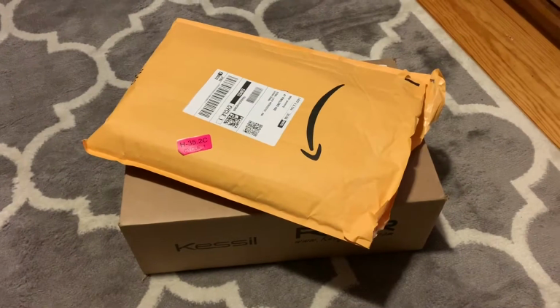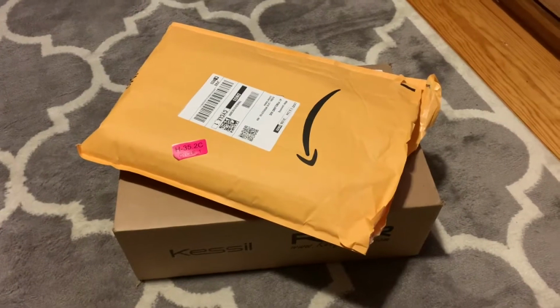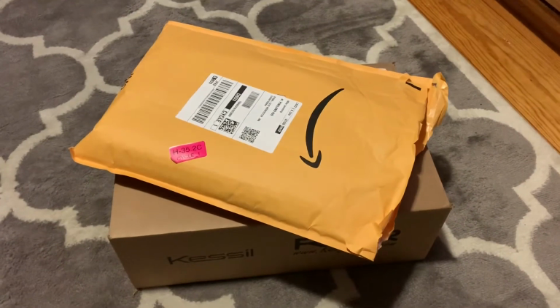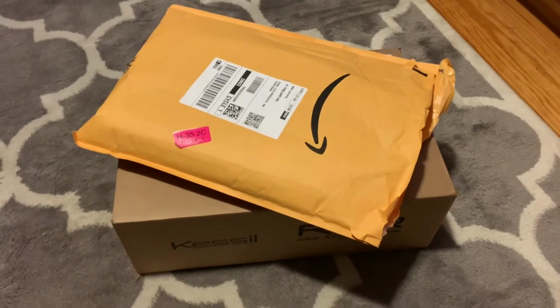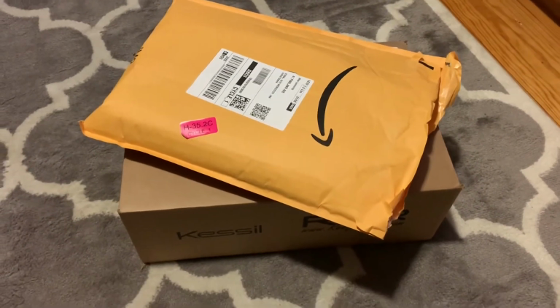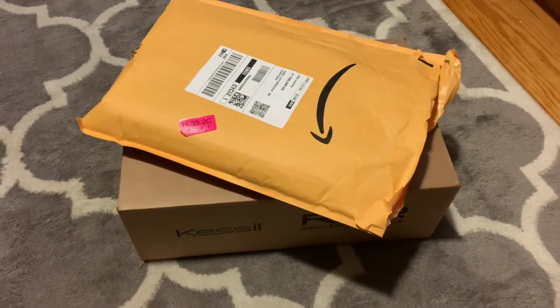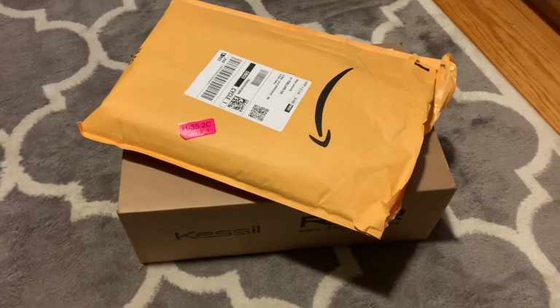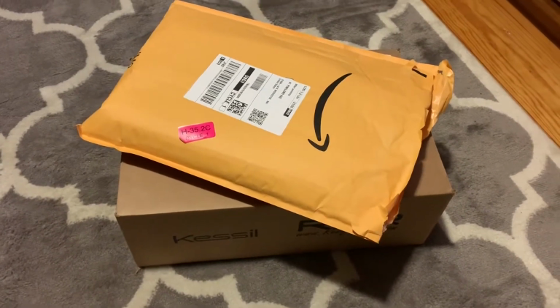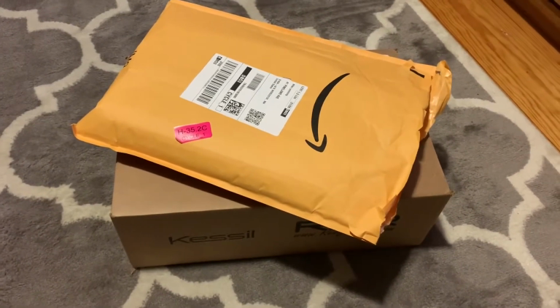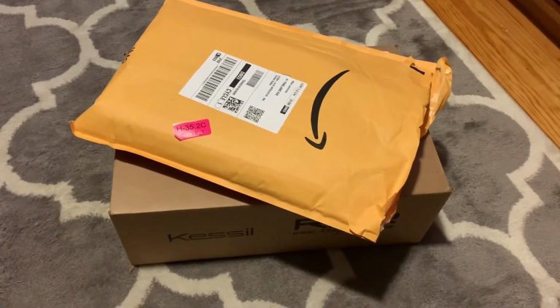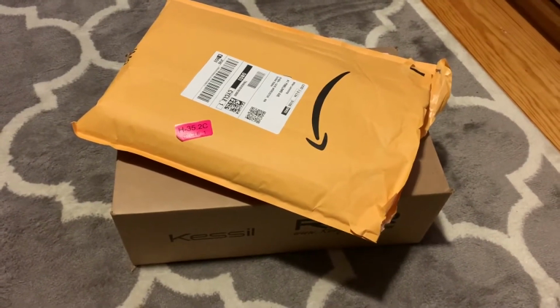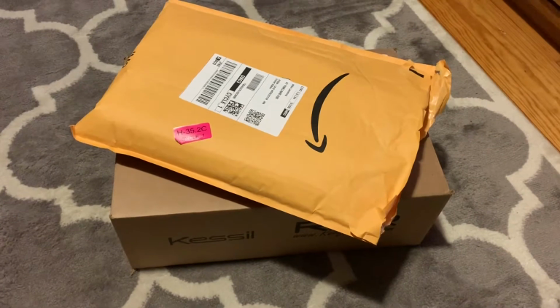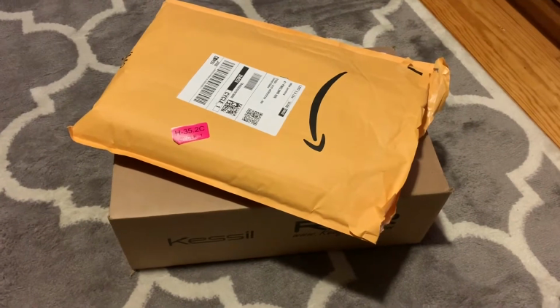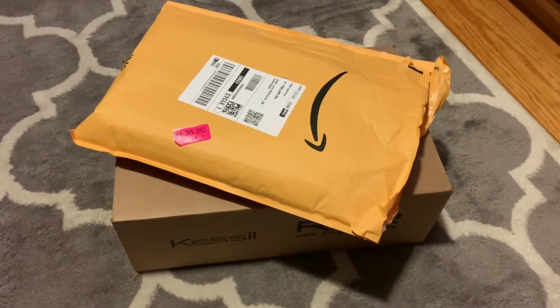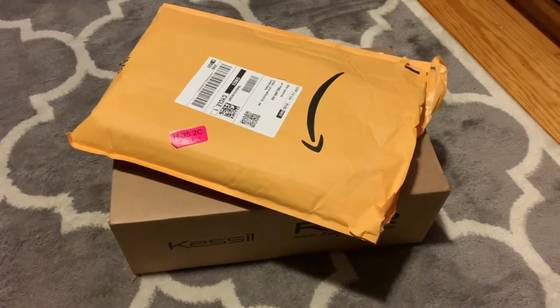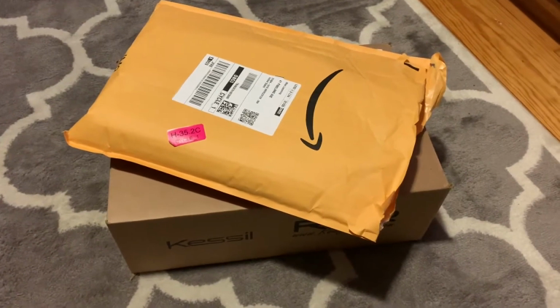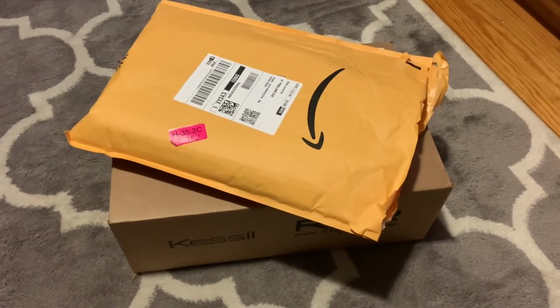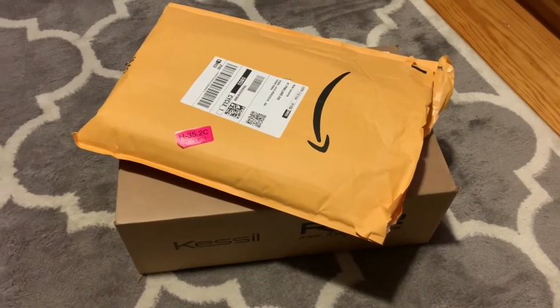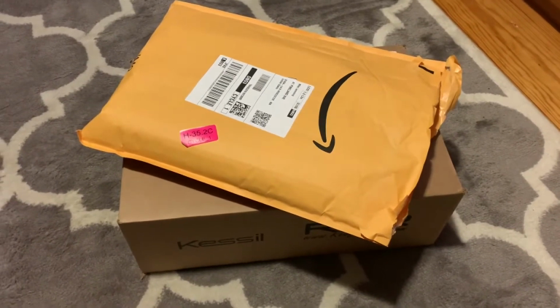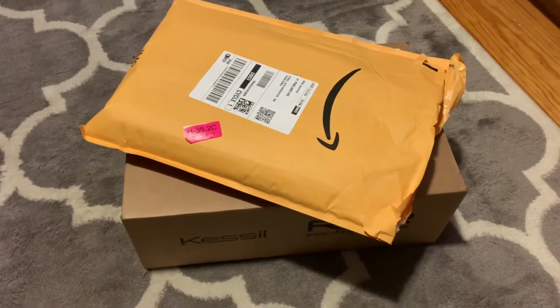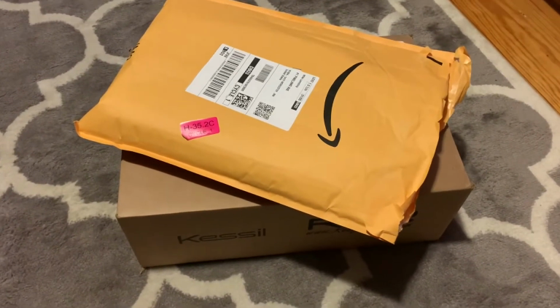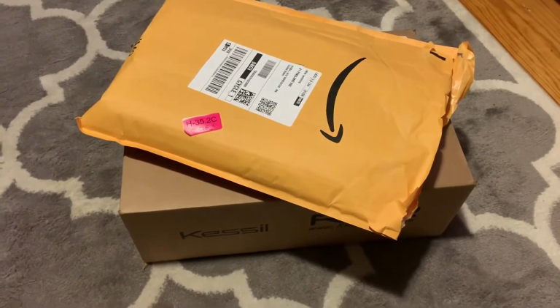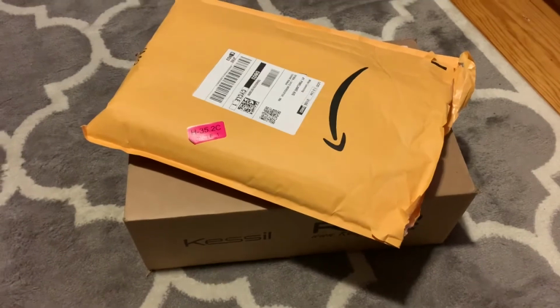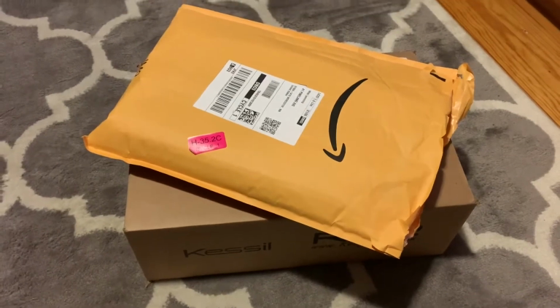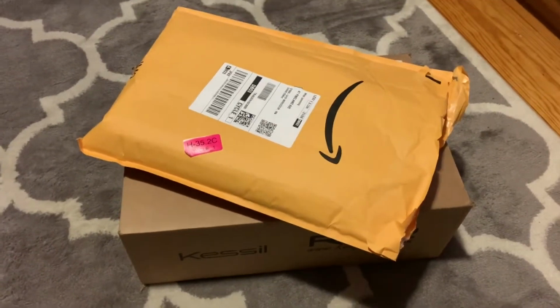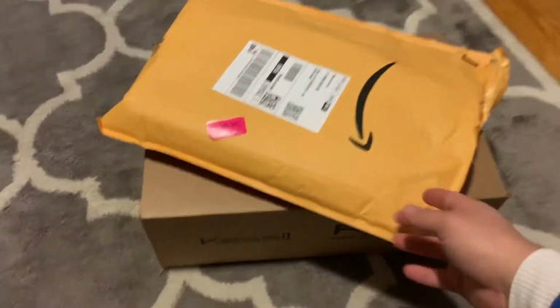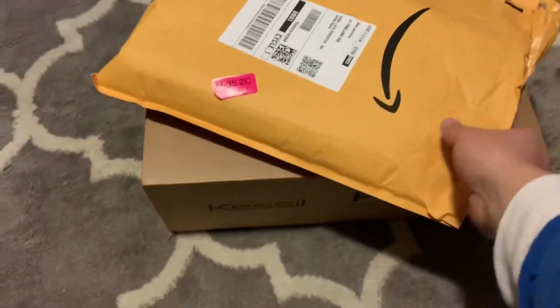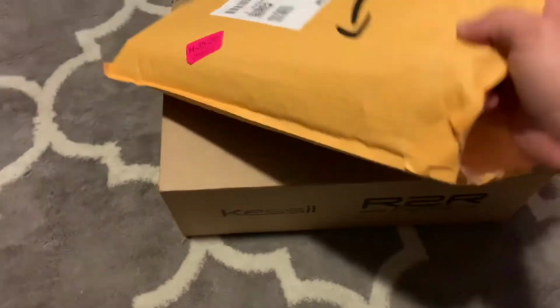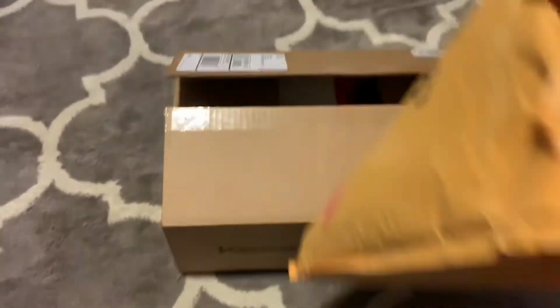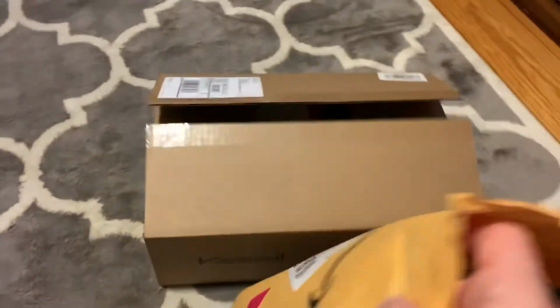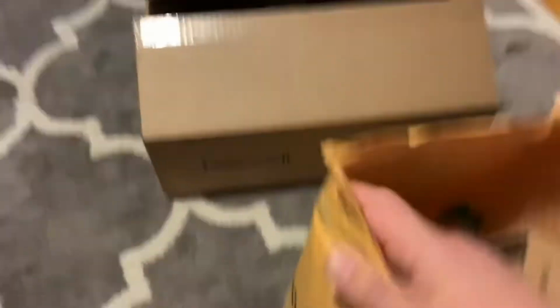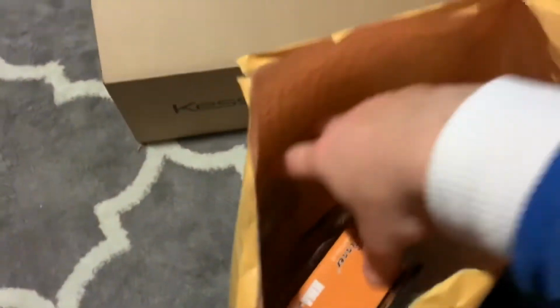What's going on YouTube, it's your boy Mike Lemon coming back with part four of my Amazon random orders. This one has a second part that I ordered from BRS — I'm gonna check out what I got from Amazon first.